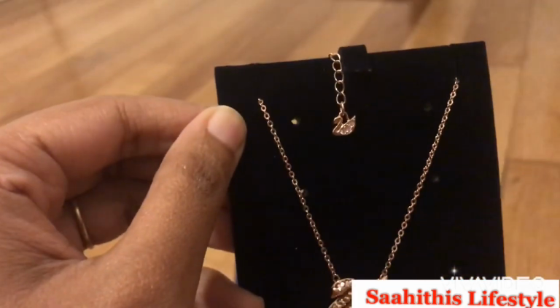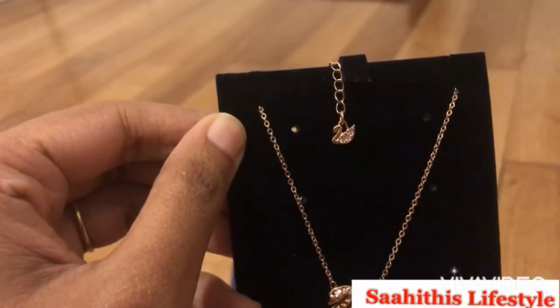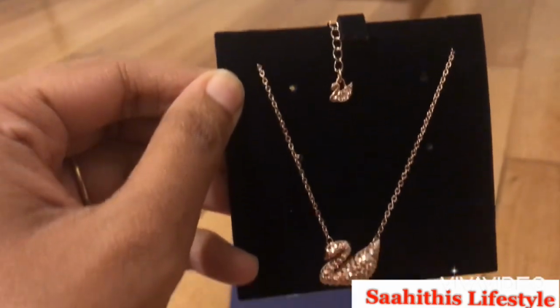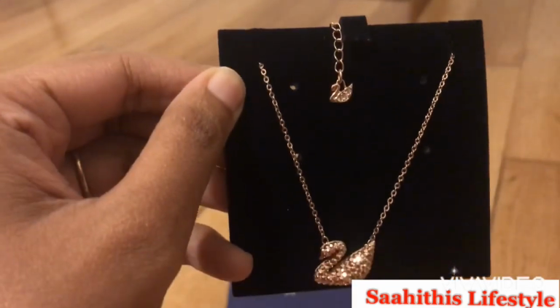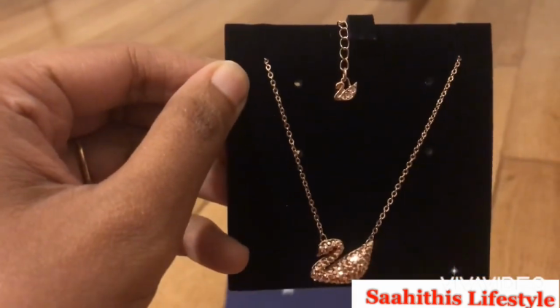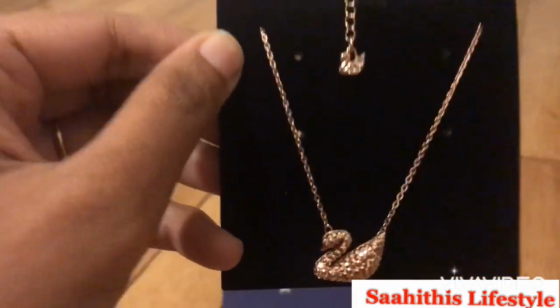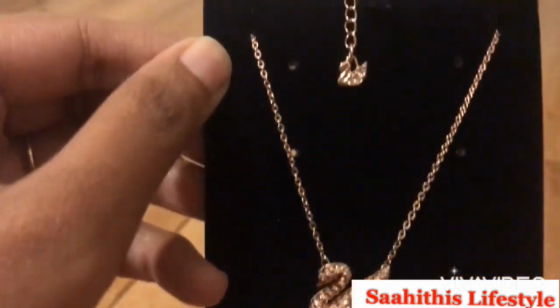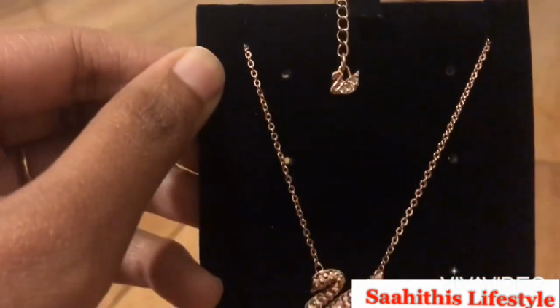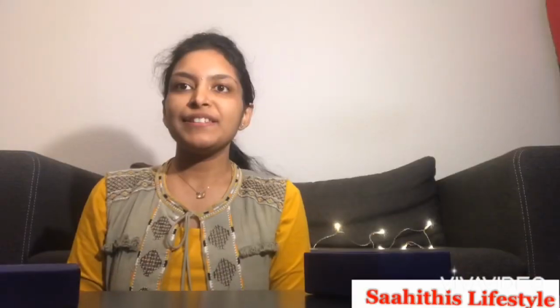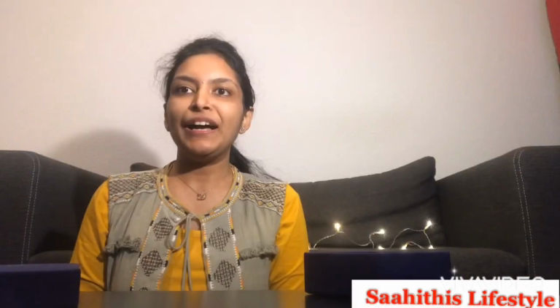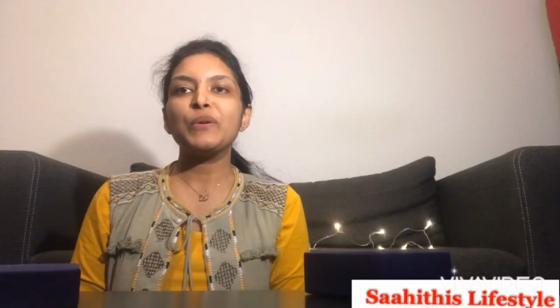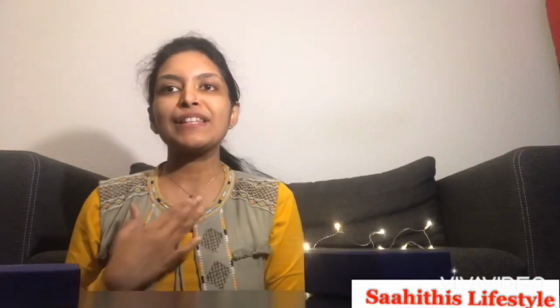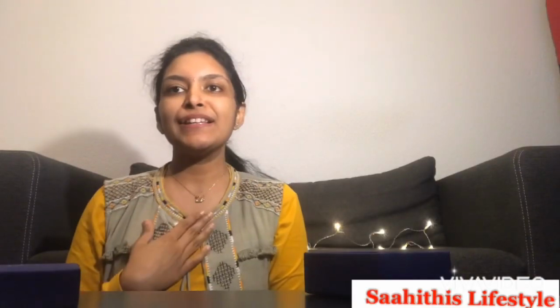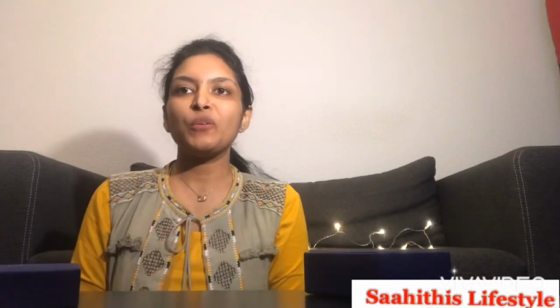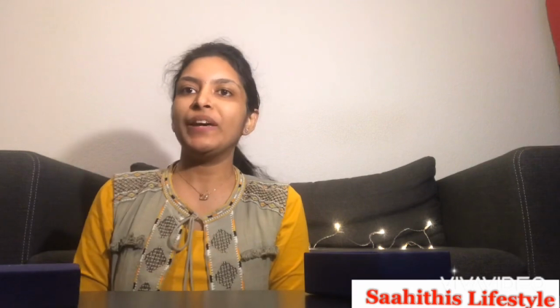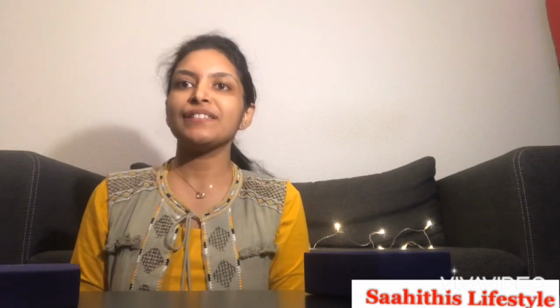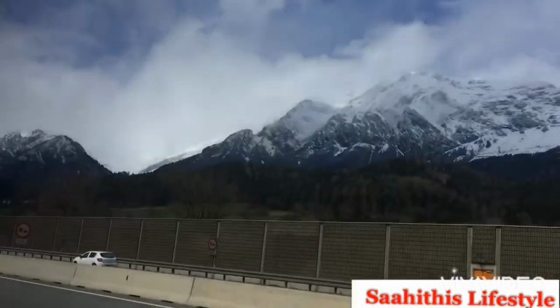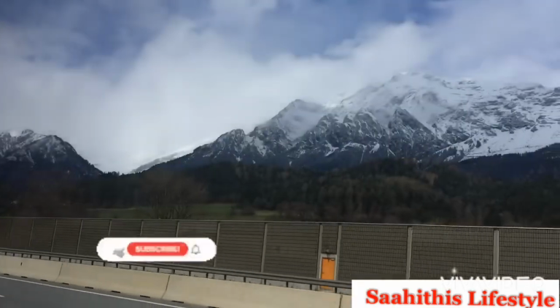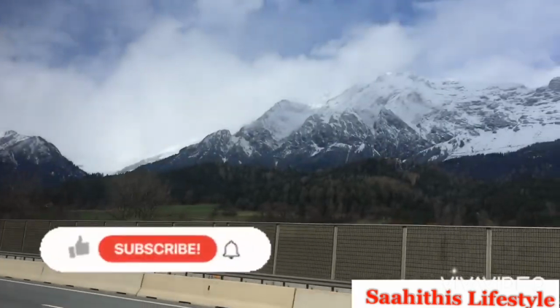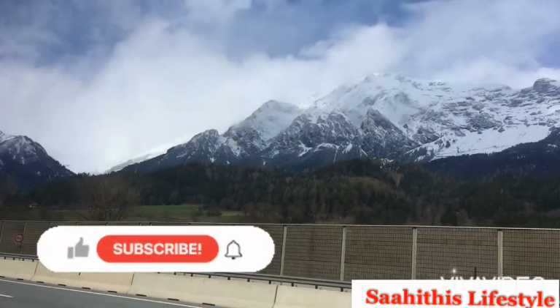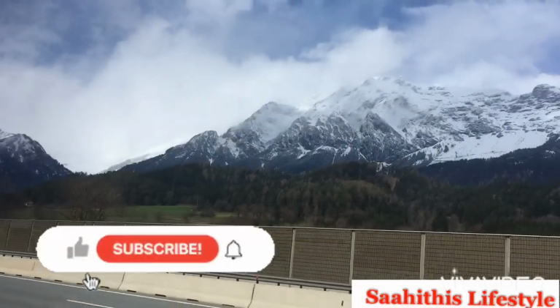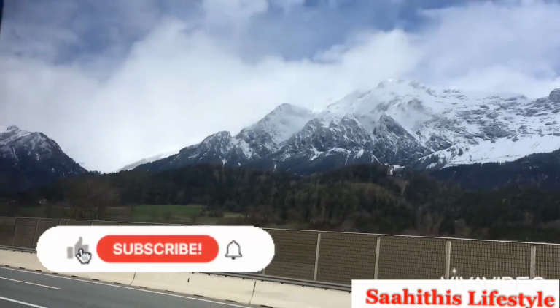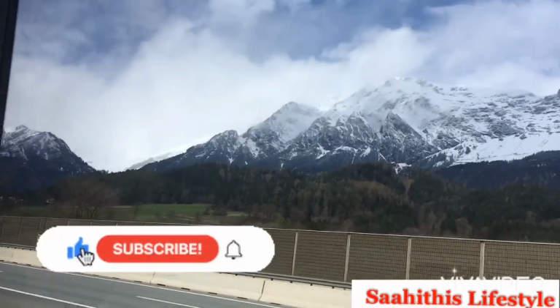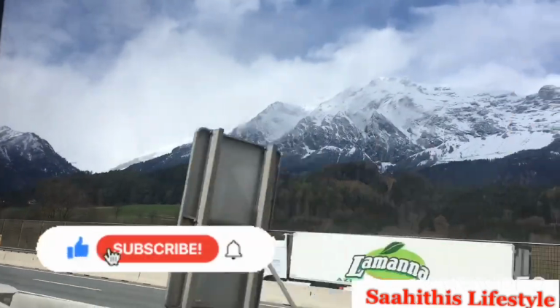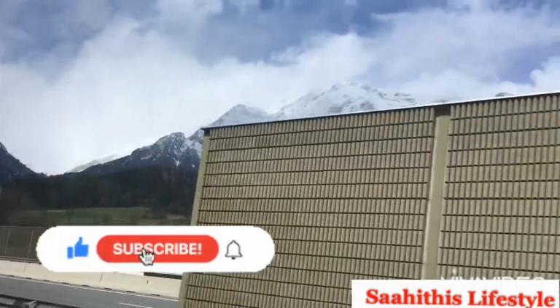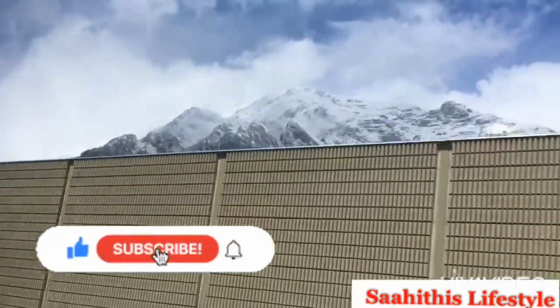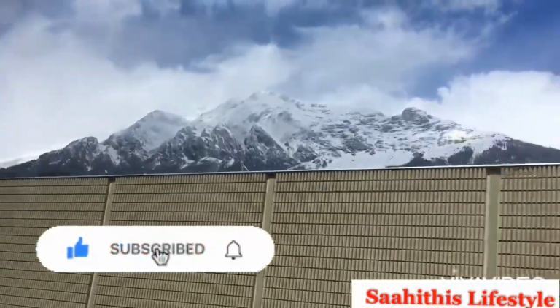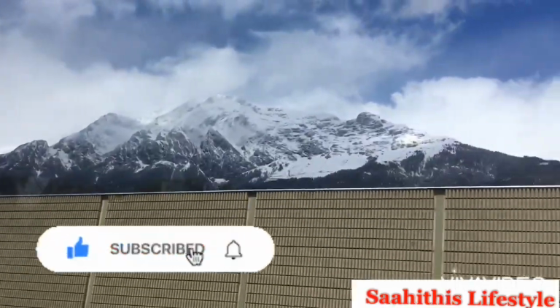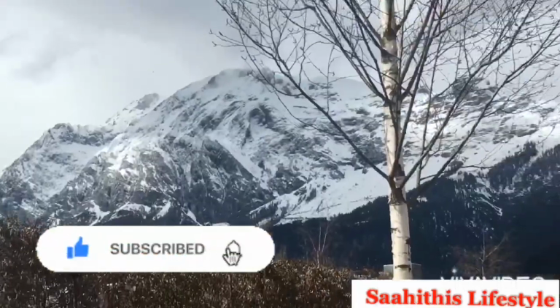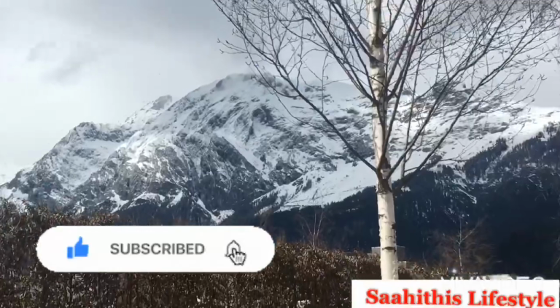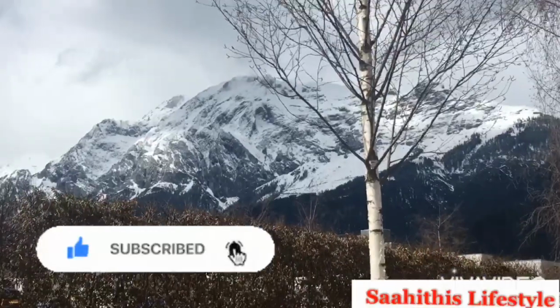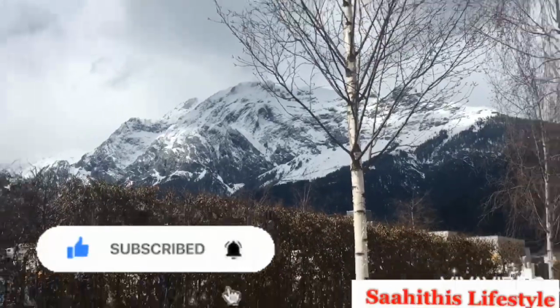It looks like this when you wear it. I hope you enjoyed watching this — a European crystal born and bought up in Austria, which is also a piece of novelty. Thank you for watching and please don't forget to subscribe.